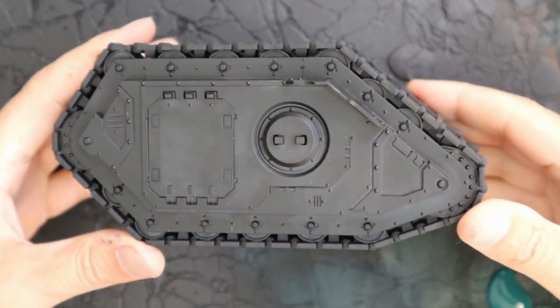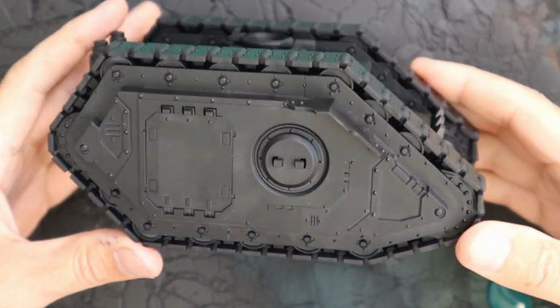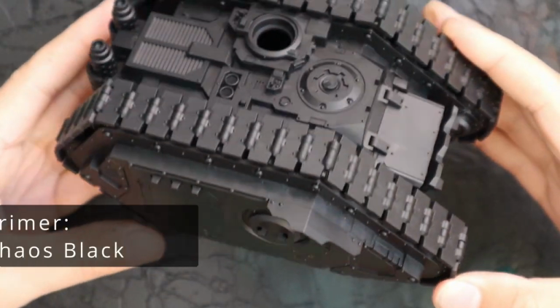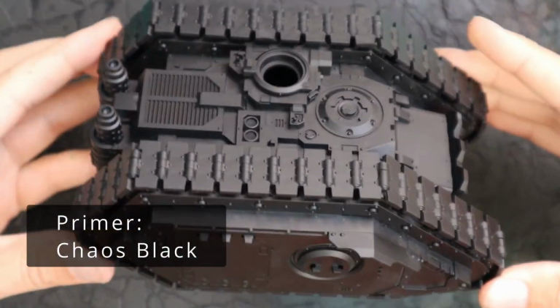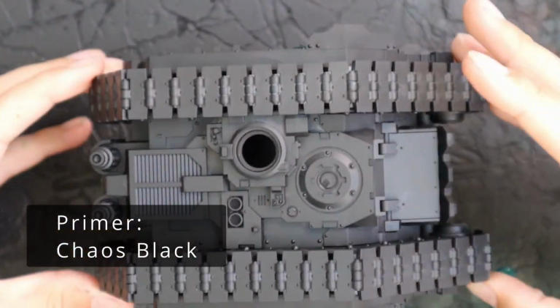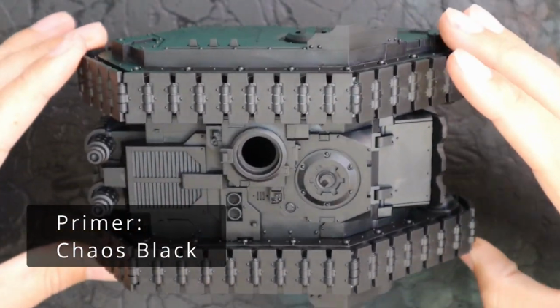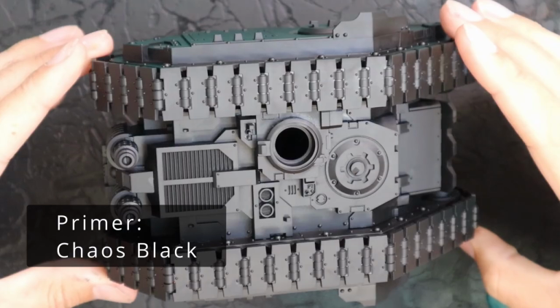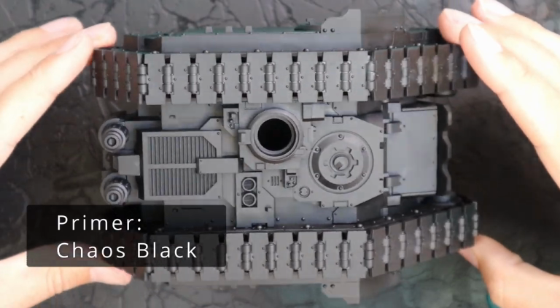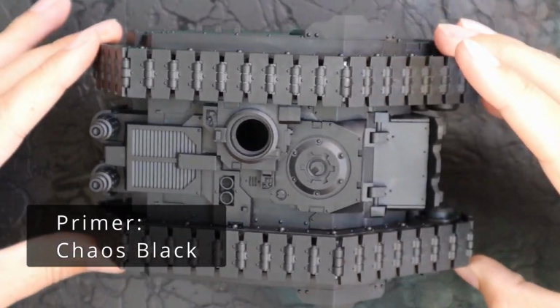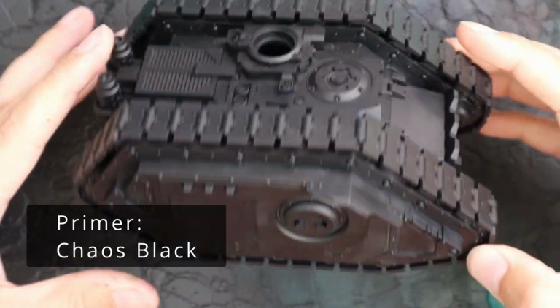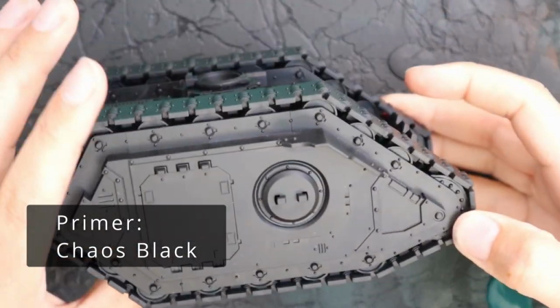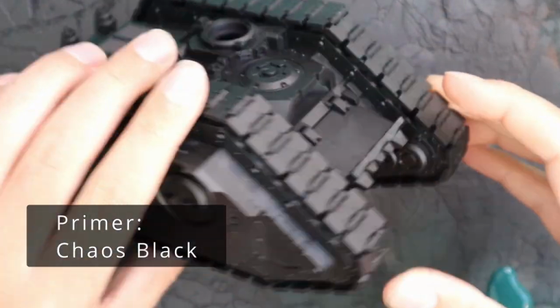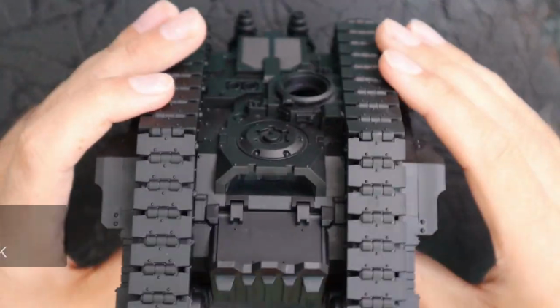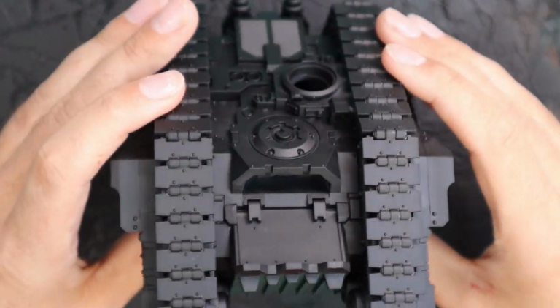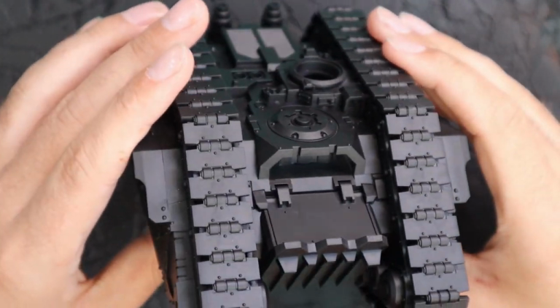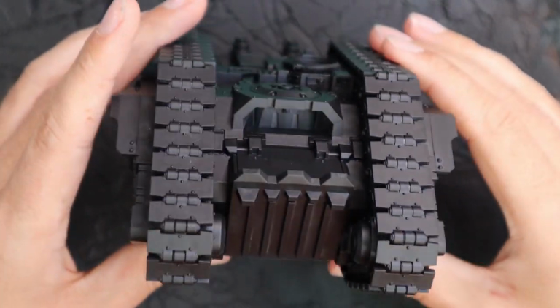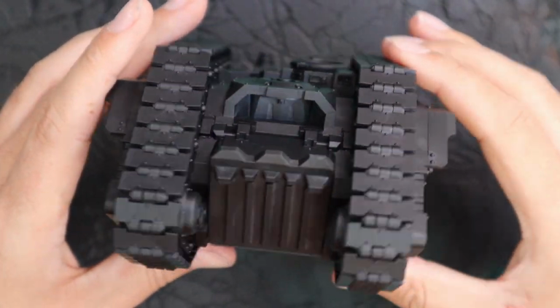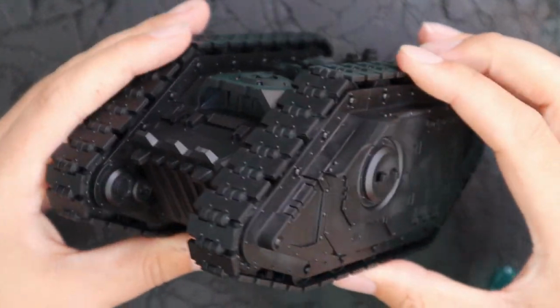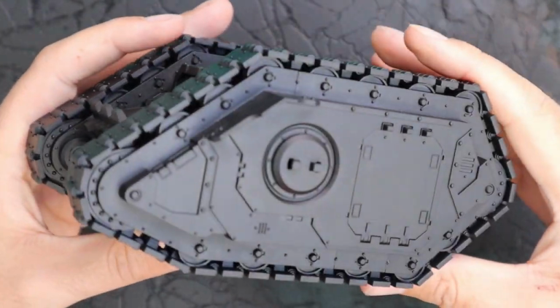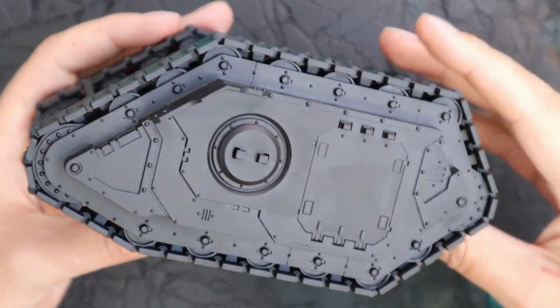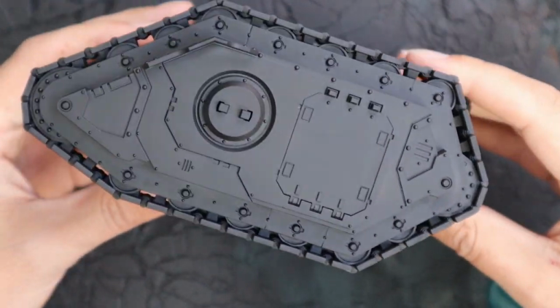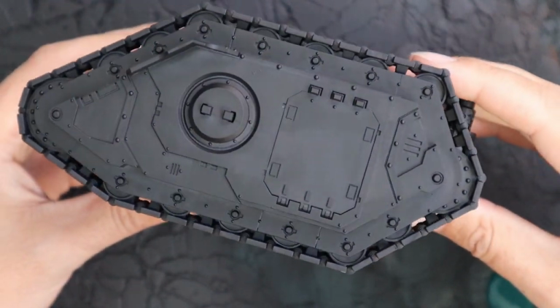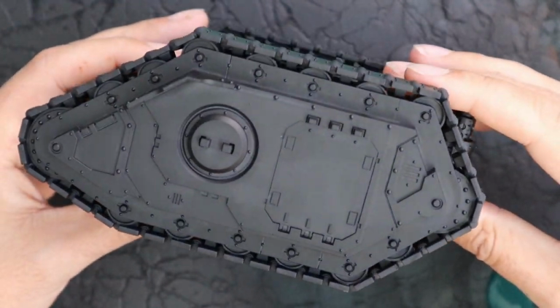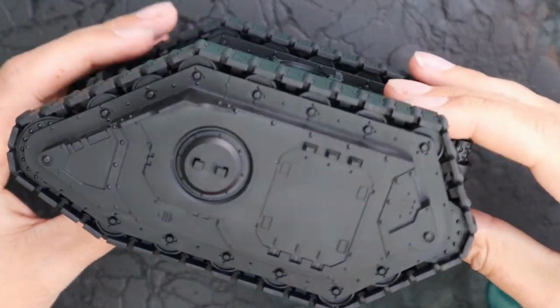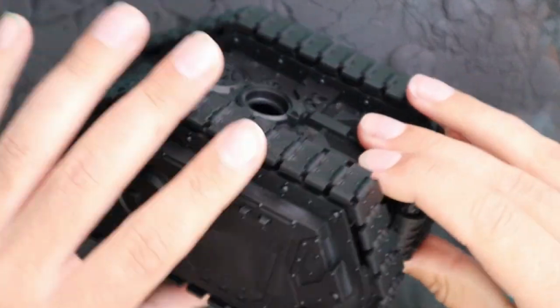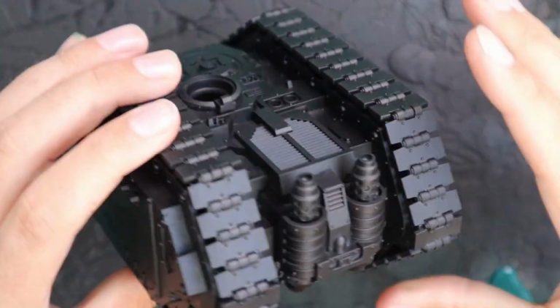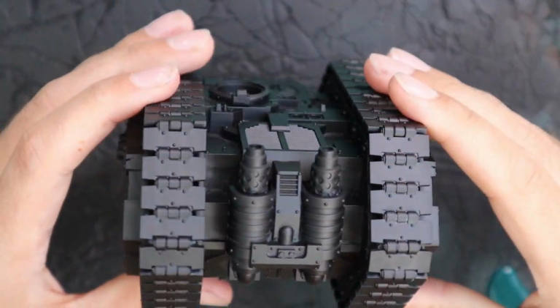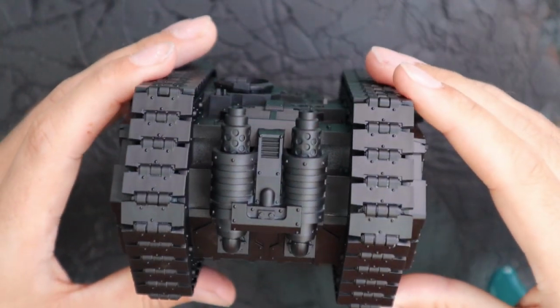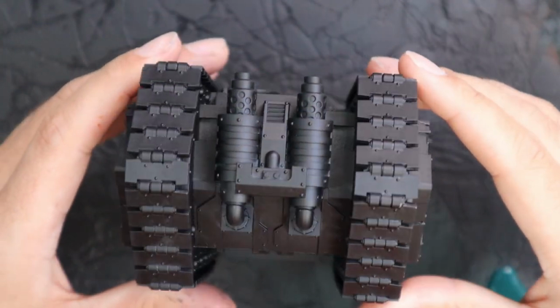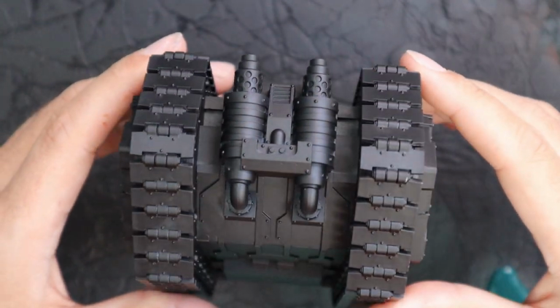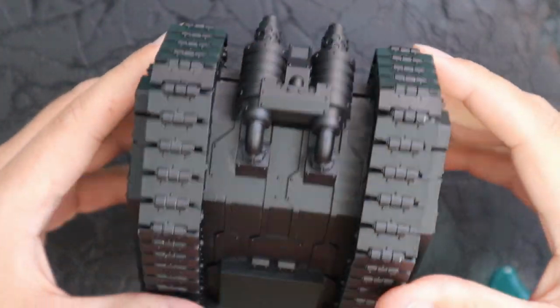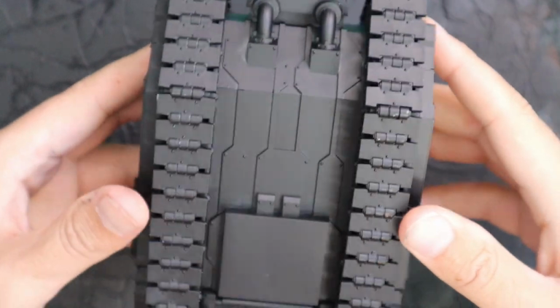Here is the Land Raider Proteus all built, sprayed with Chaos Black. The weapon systems and stuff are off to the side — I'll be painting them alongside the tank as we go along. I won't be showing you a lot of that on camera, but it'll be the same steps, so I will mention it when it is time.